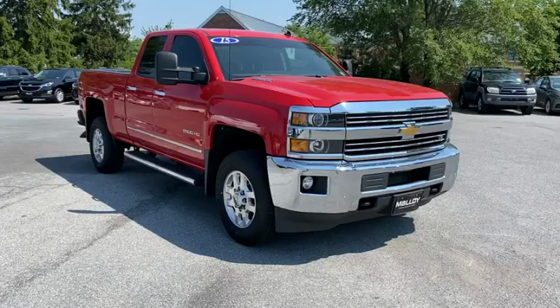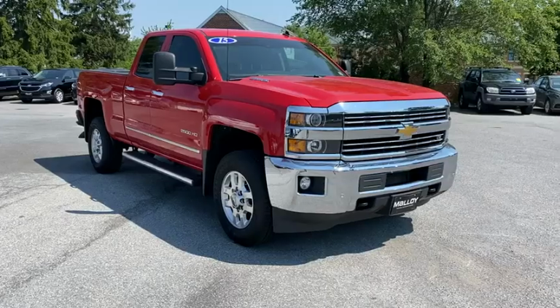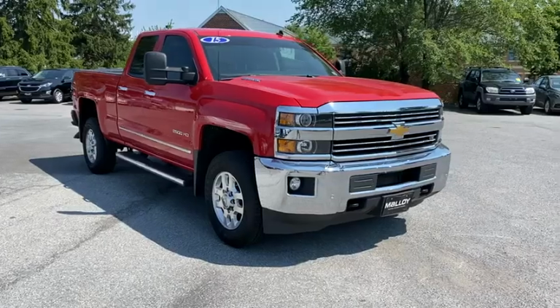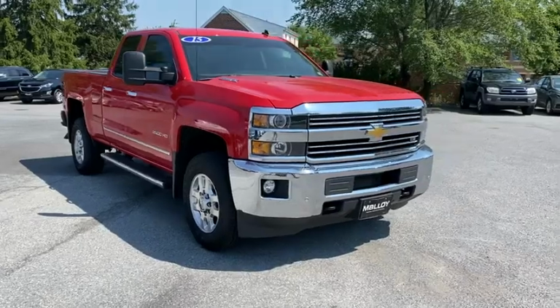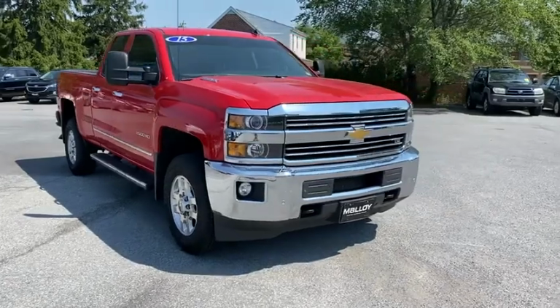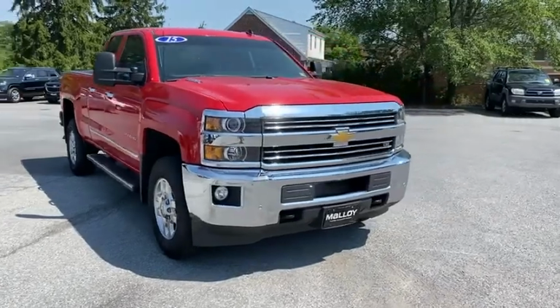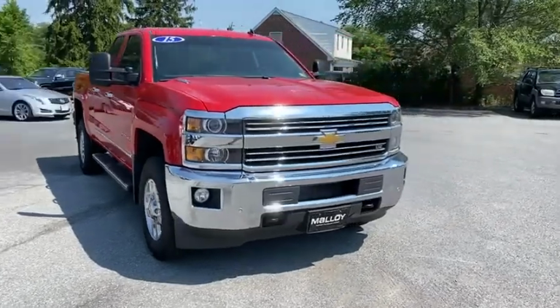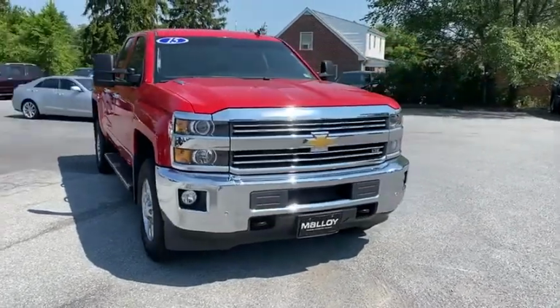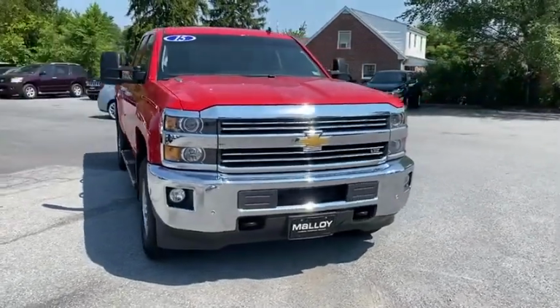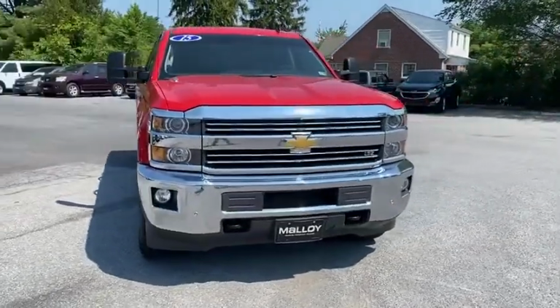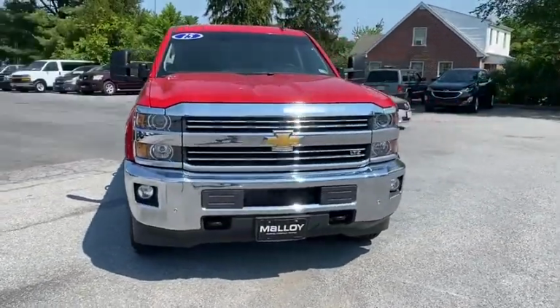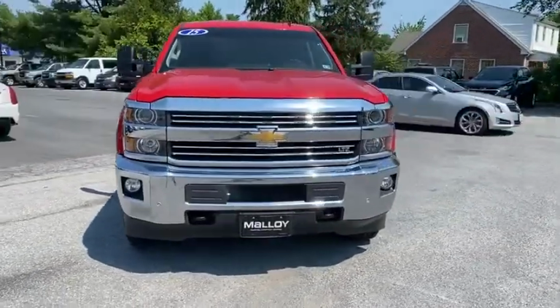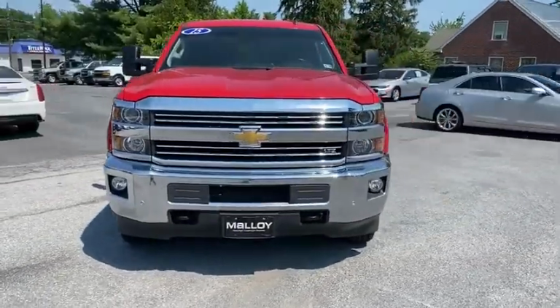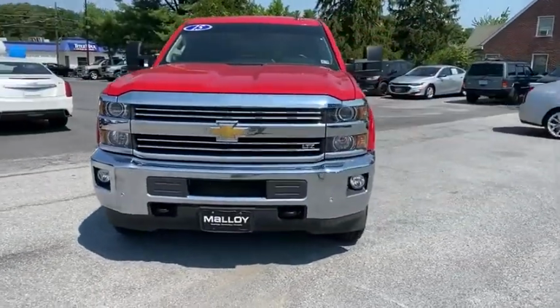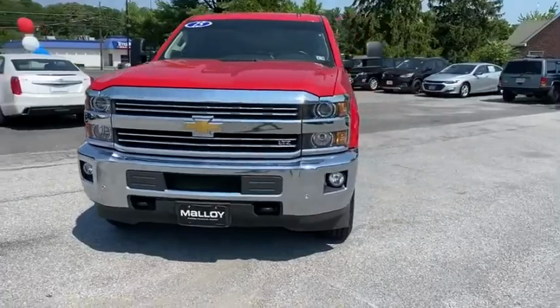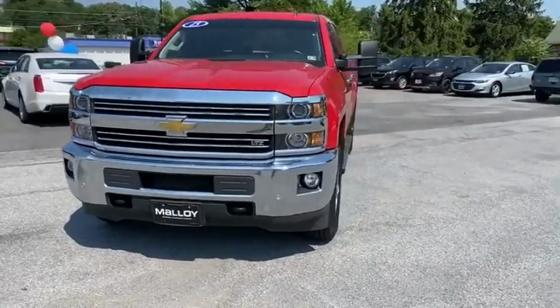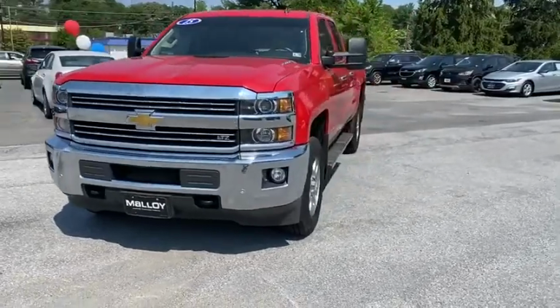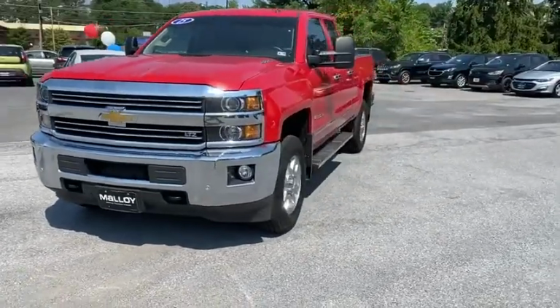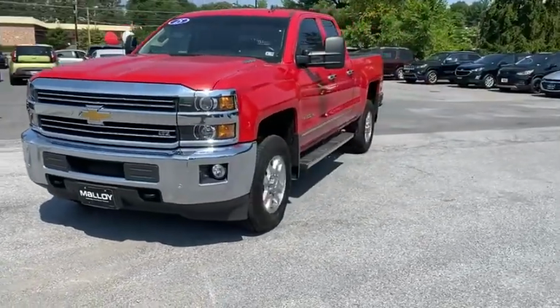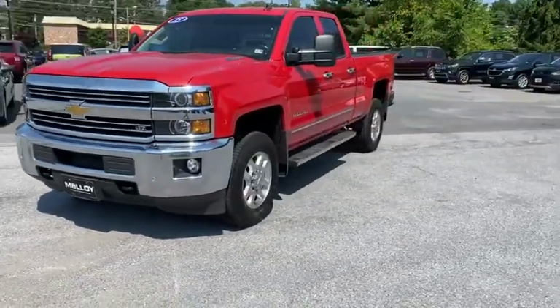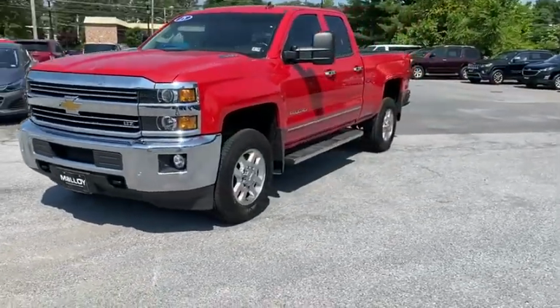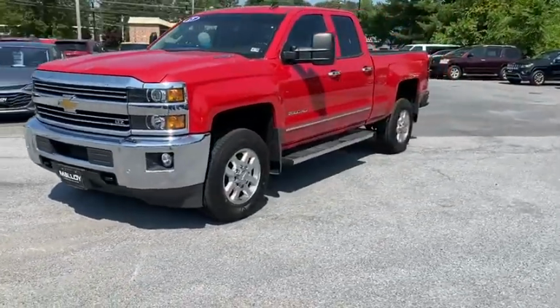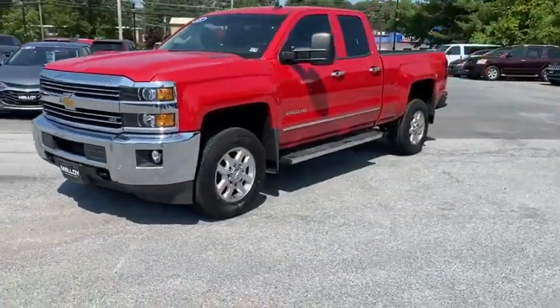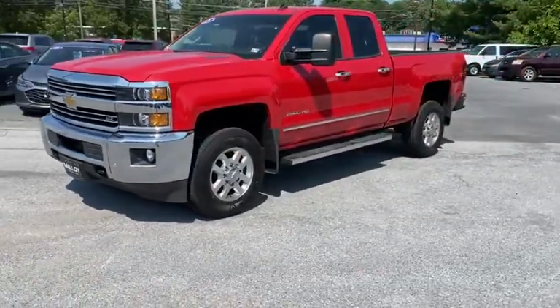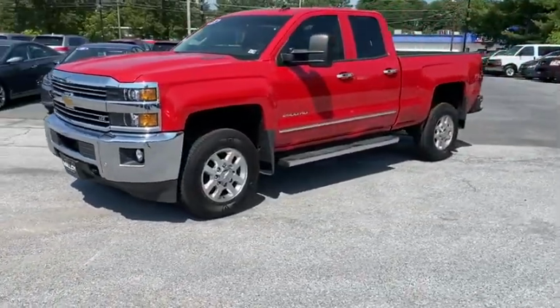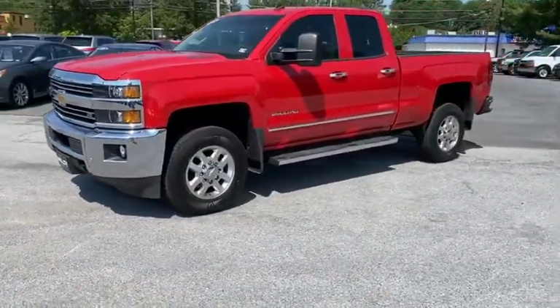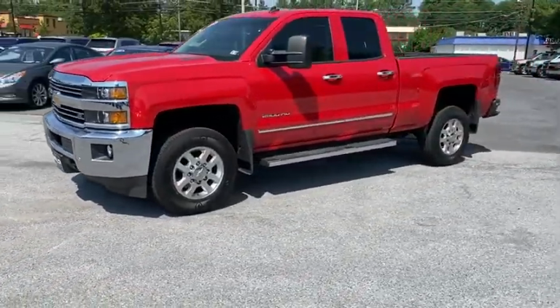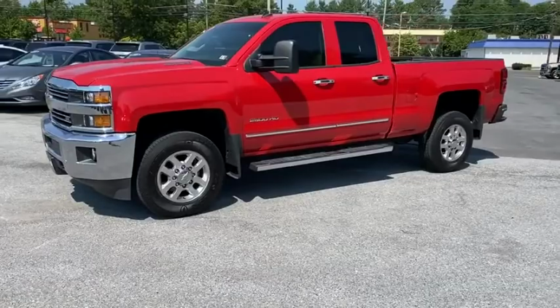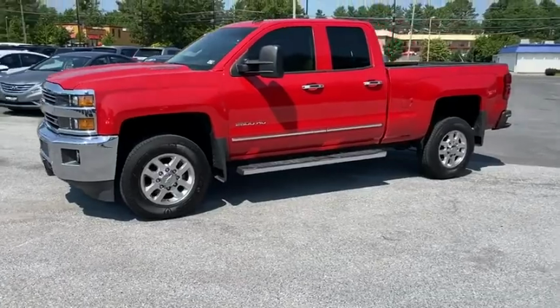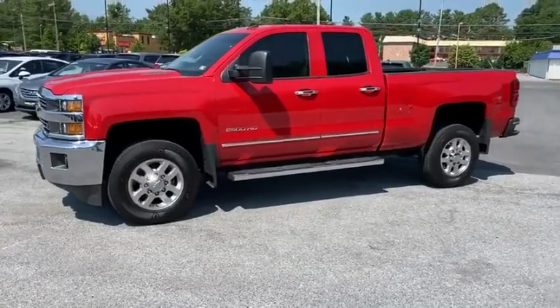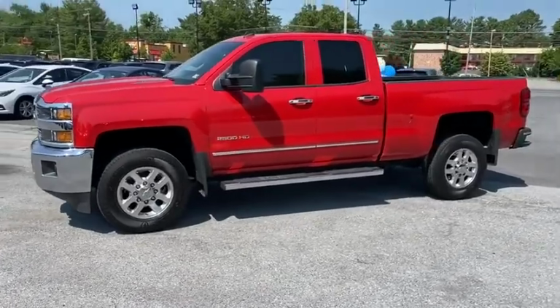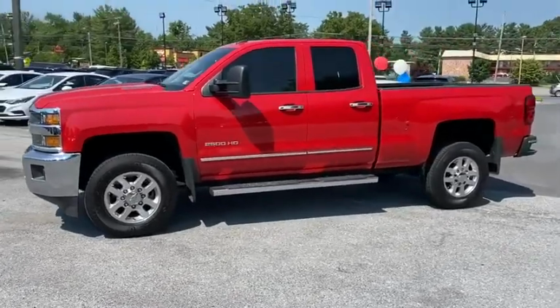Looking for the right vehicle? Check out the 2015 Chevrolet Silverado 2500 HD. This pickup truck pulls unlike any other. This vehicle has less than 120,000 miles.